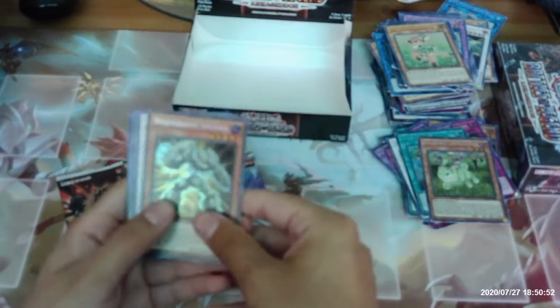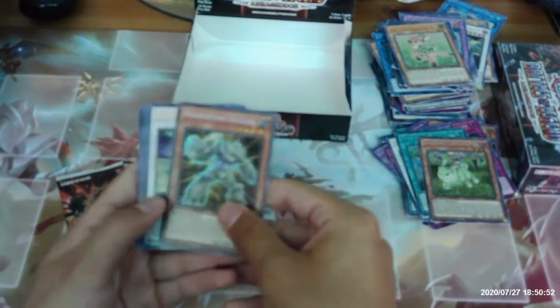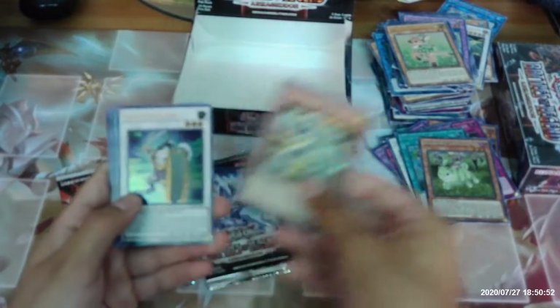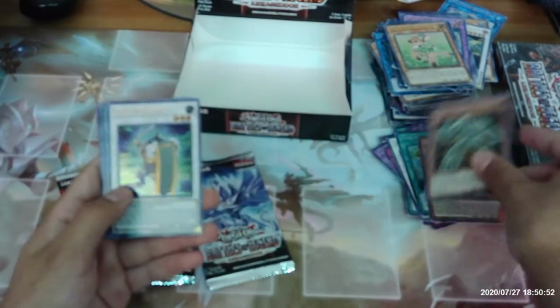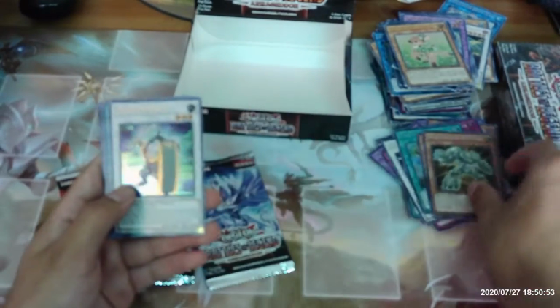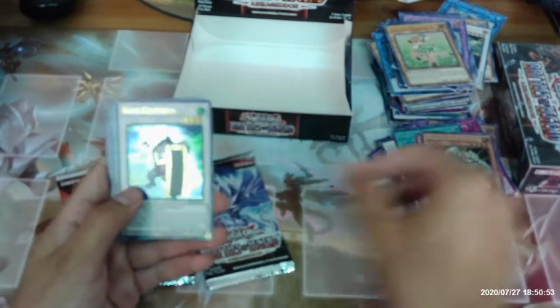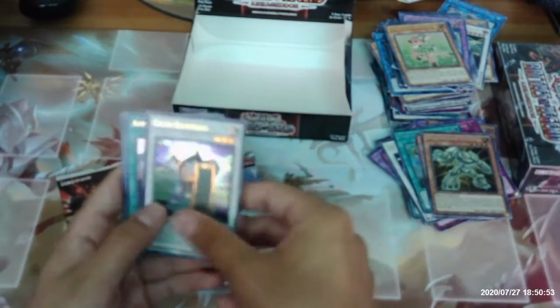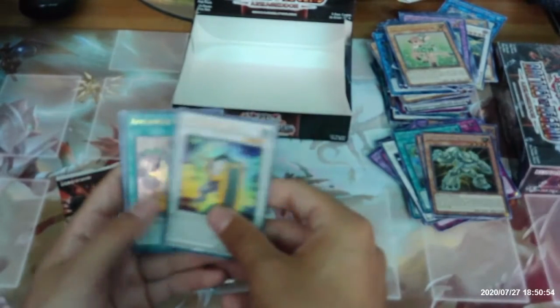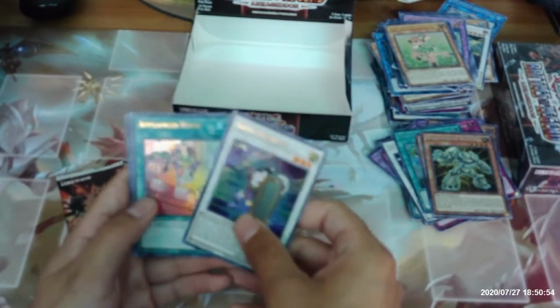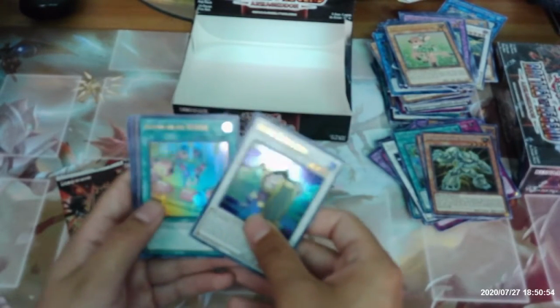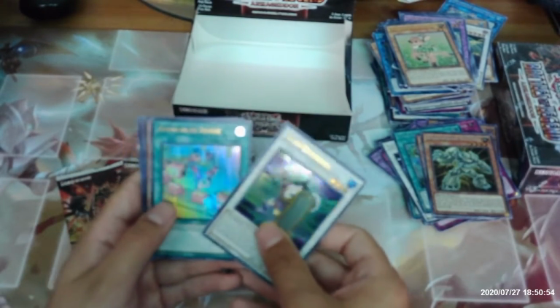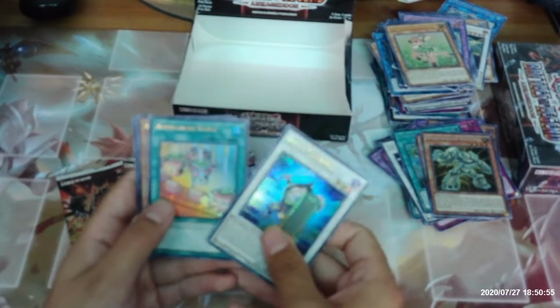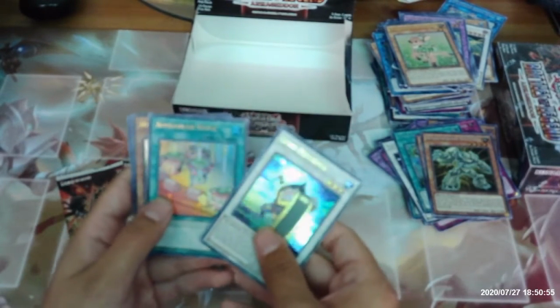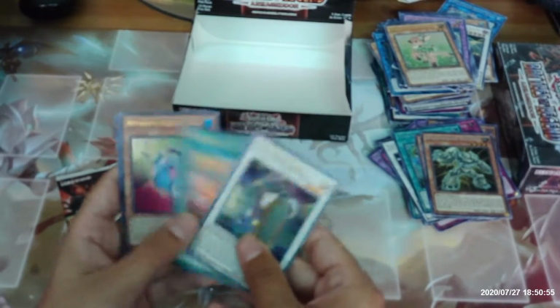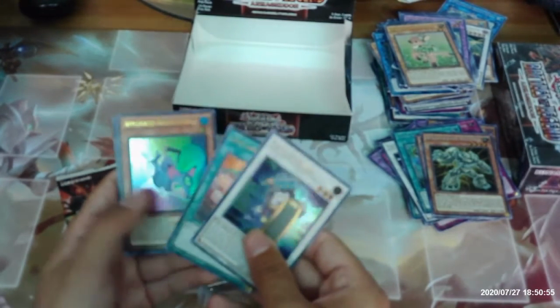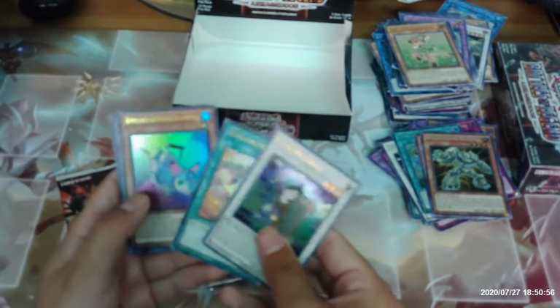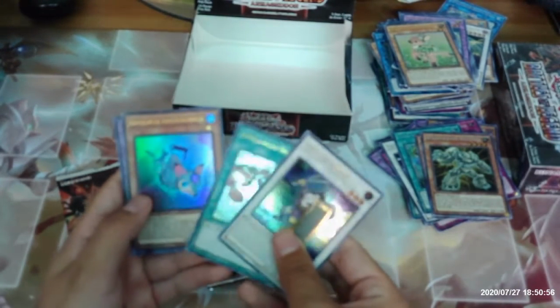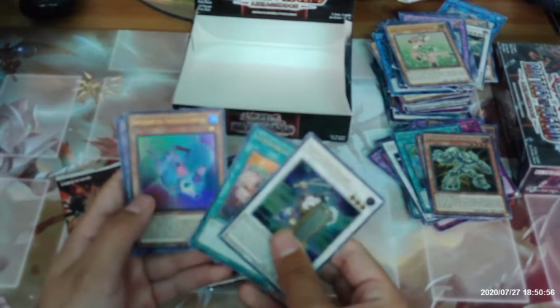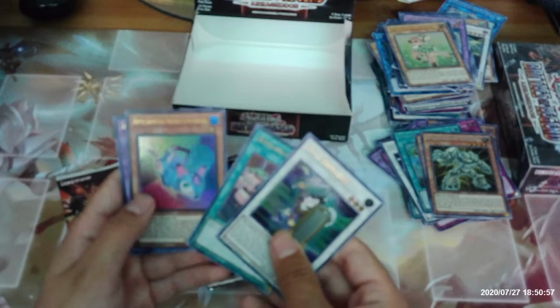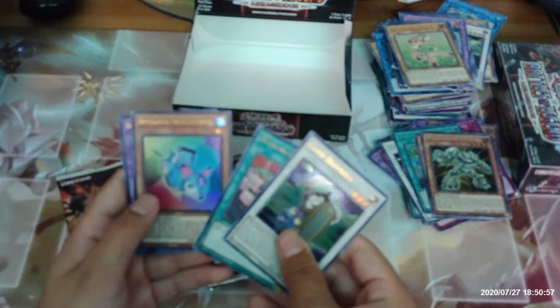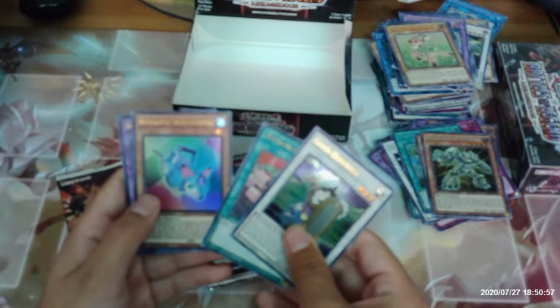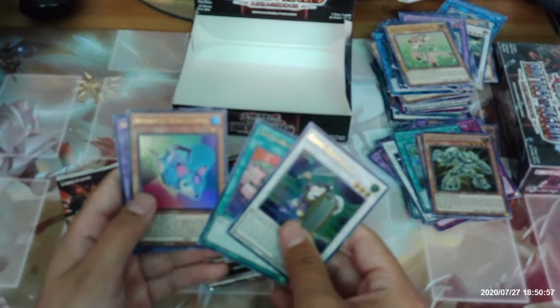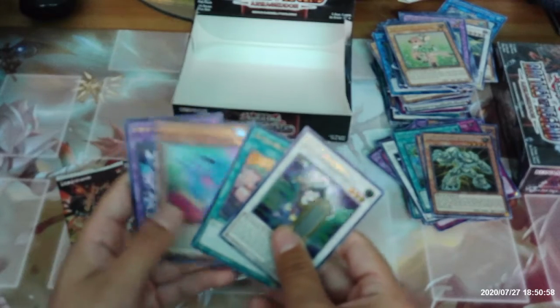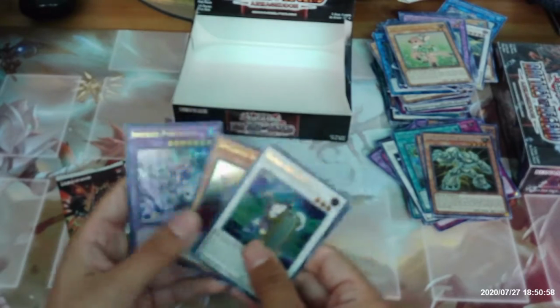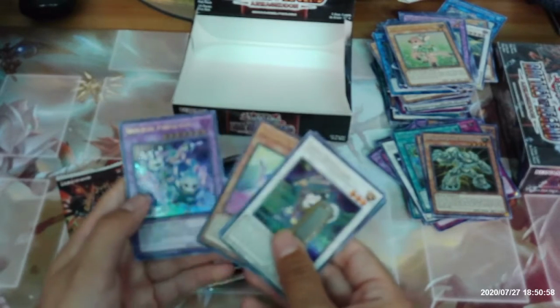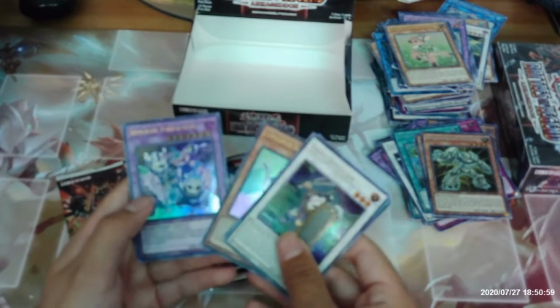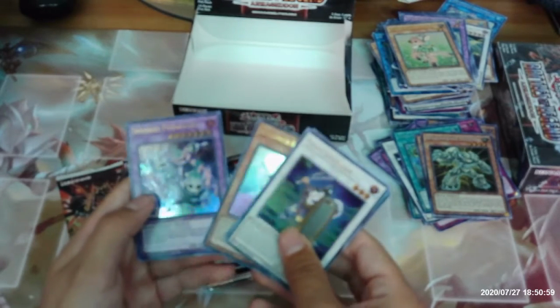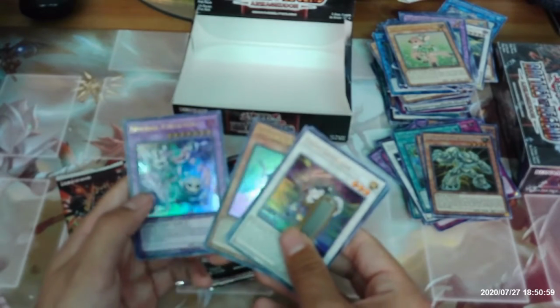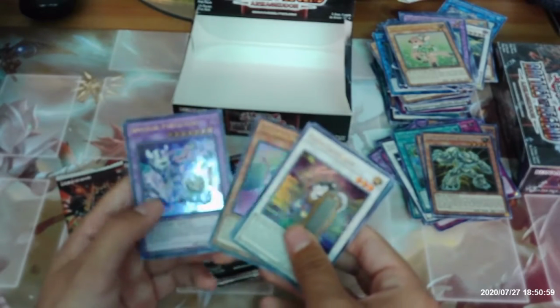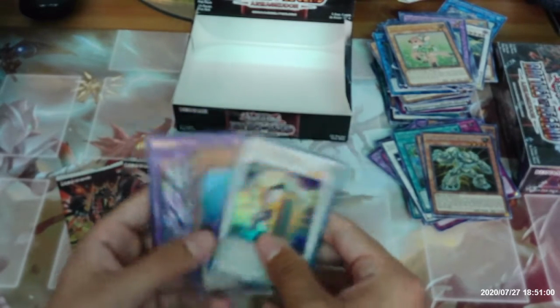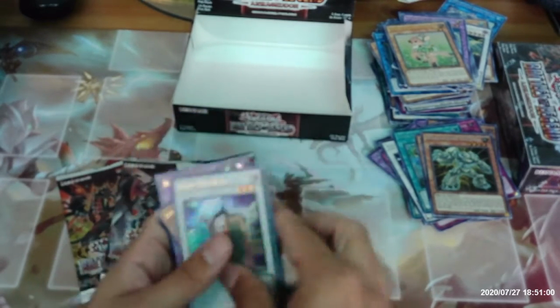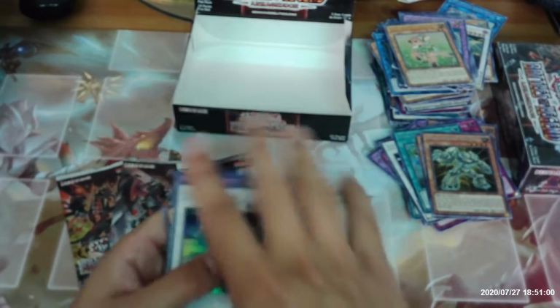Weathering Soldier, Goyo Defender, Appliancer Reuse, Appliancer Breaker Bunkle, and Invoked Purgatrio.